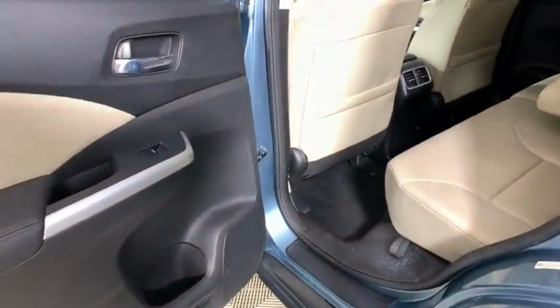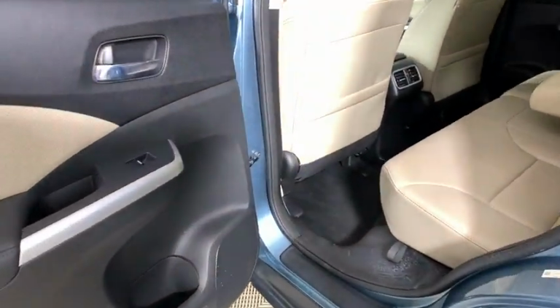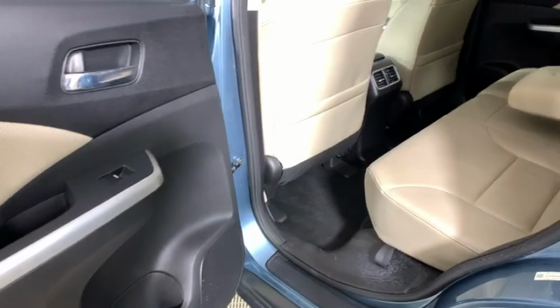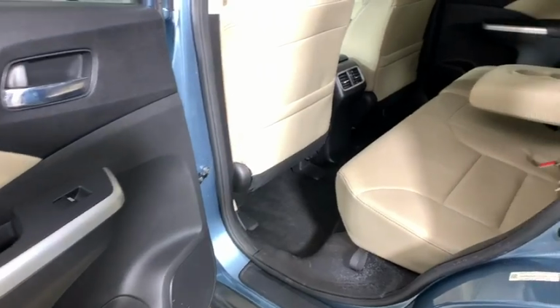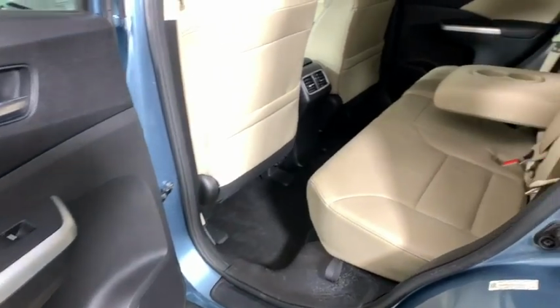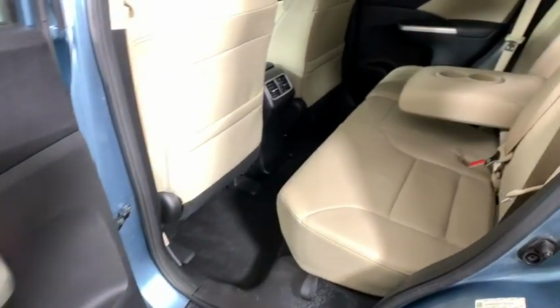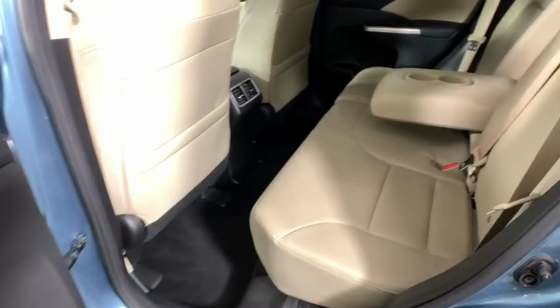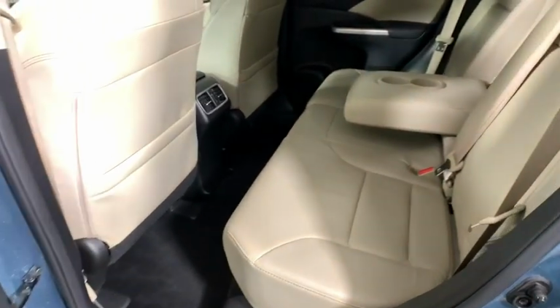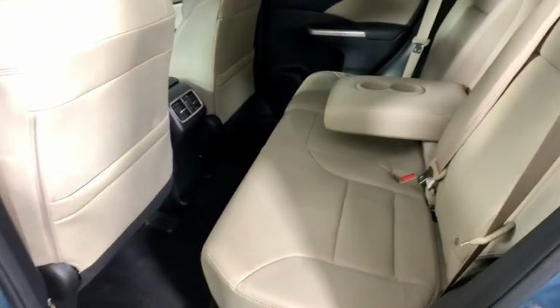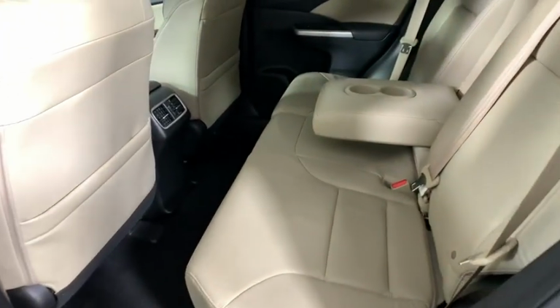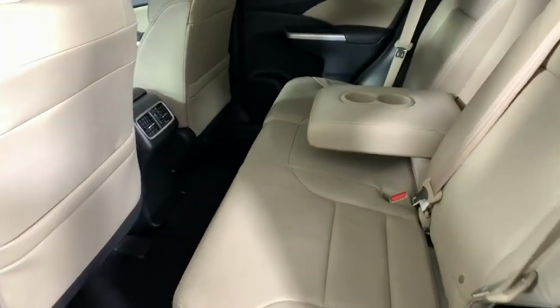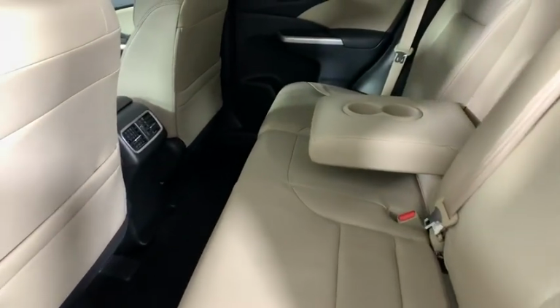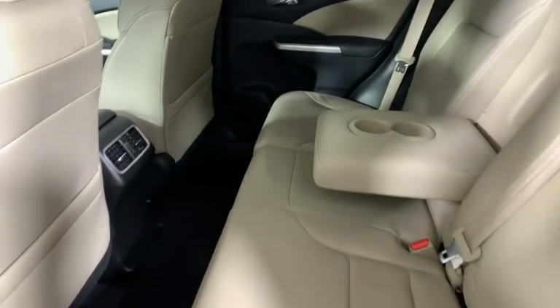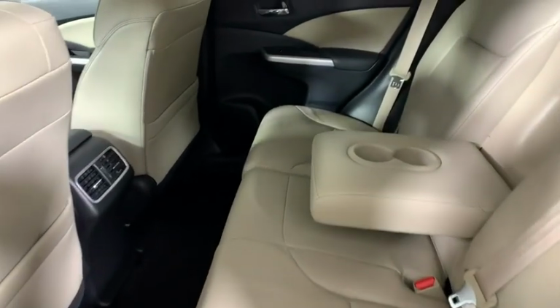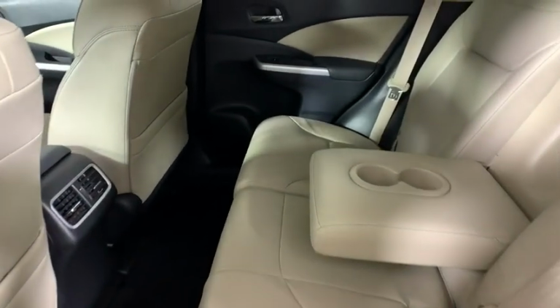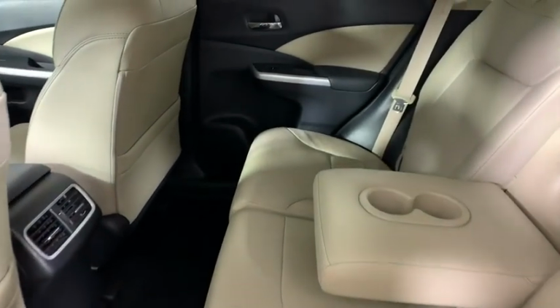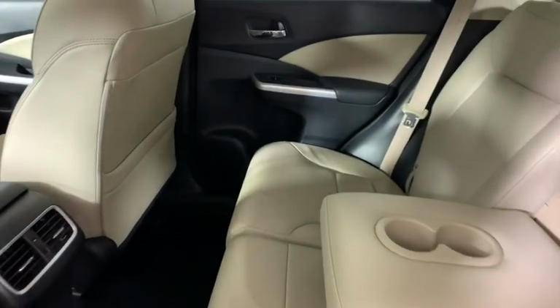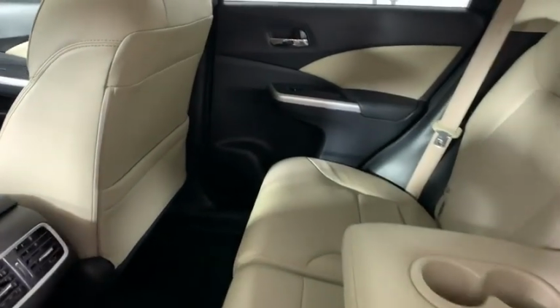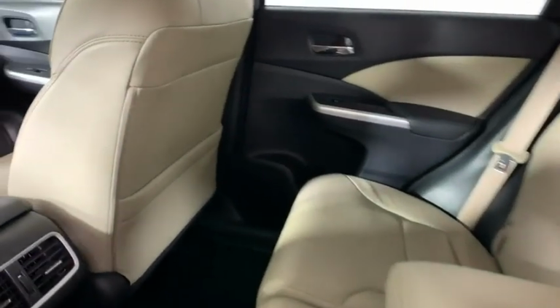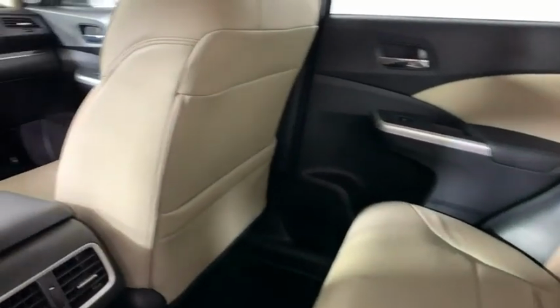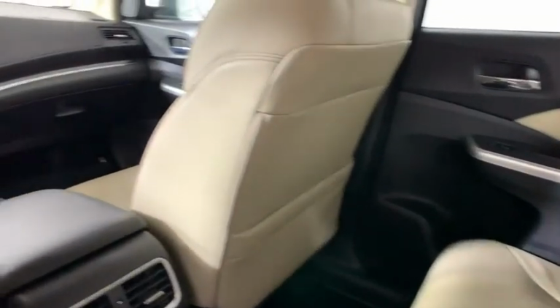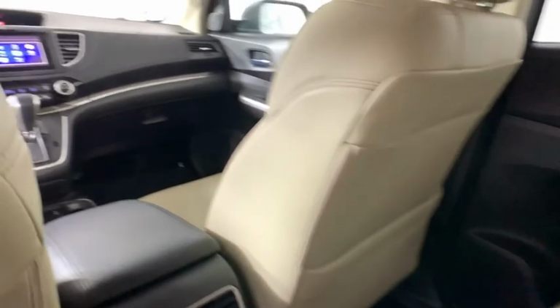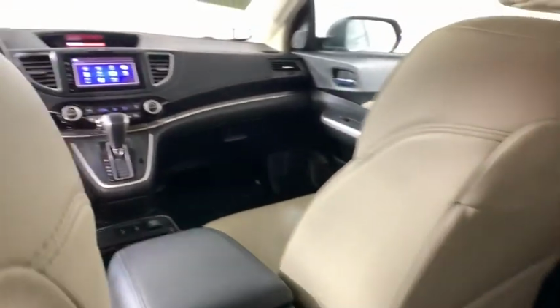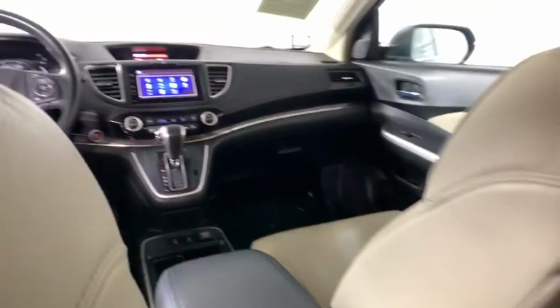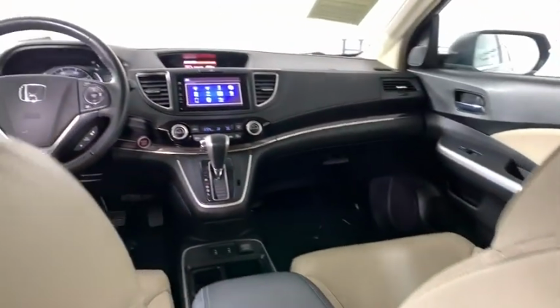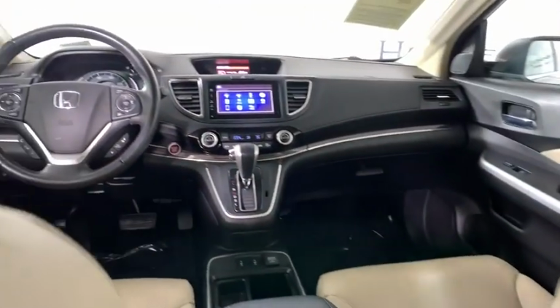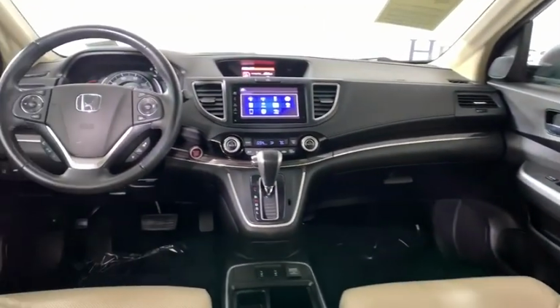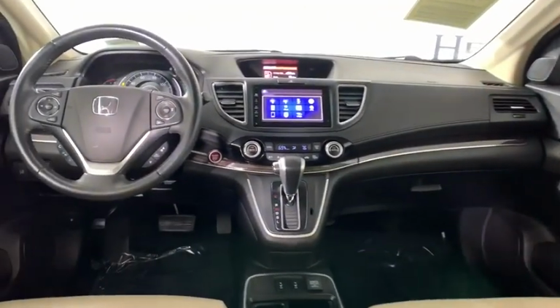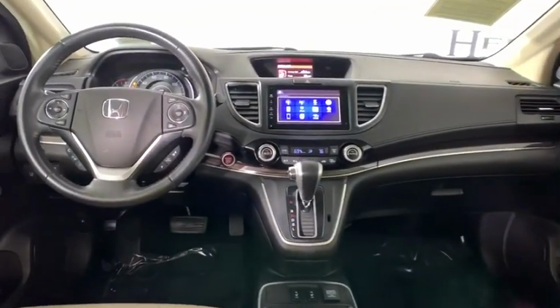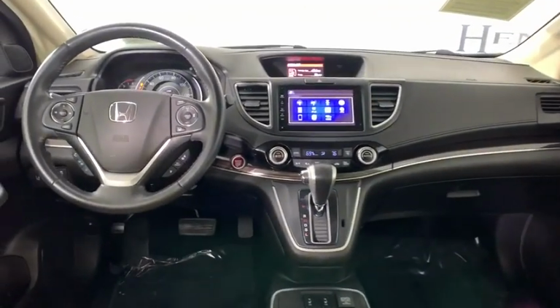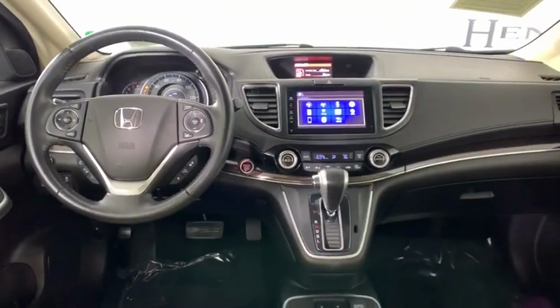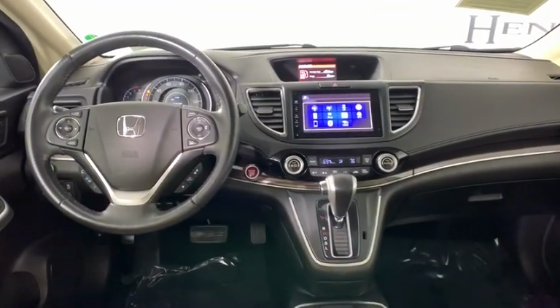Power windows, fog lights, rear window defroster, trip computer, heated front seats, CD player, remote keyless entry, tachometer.